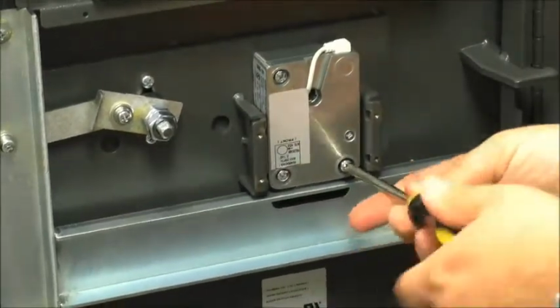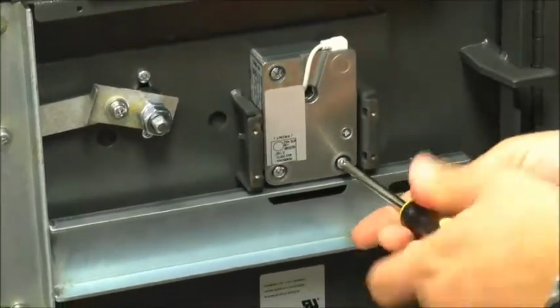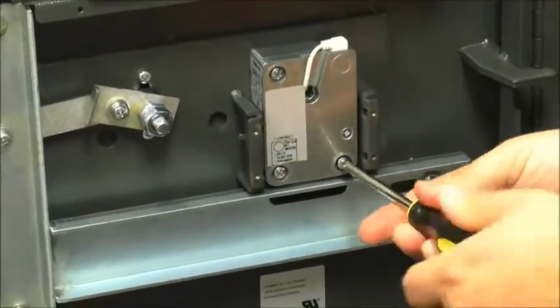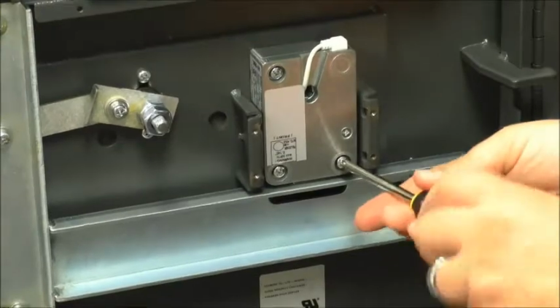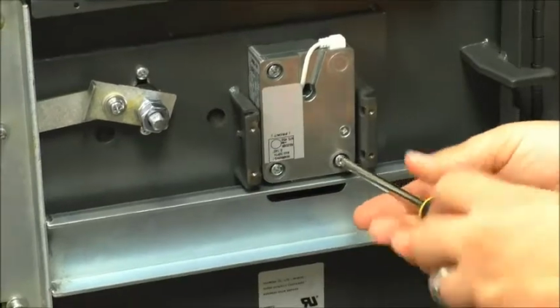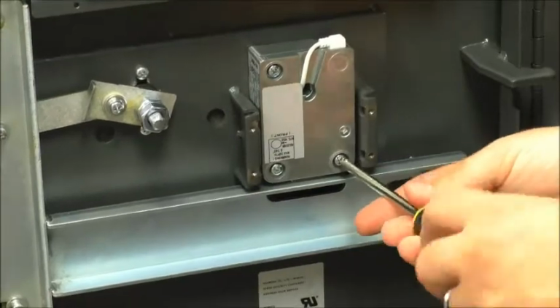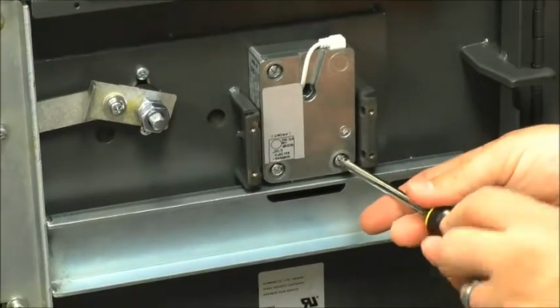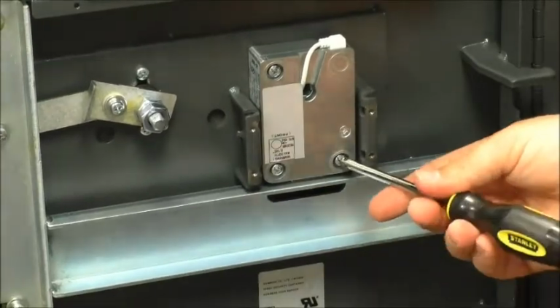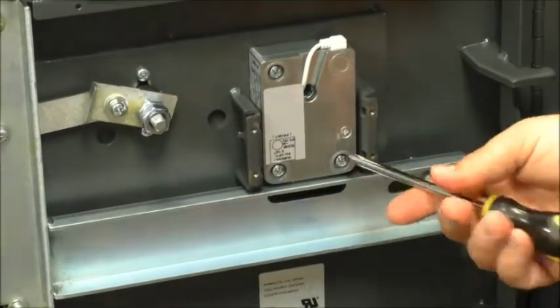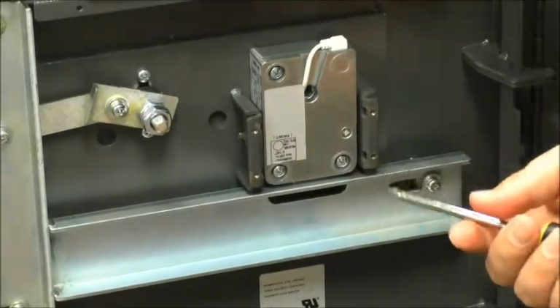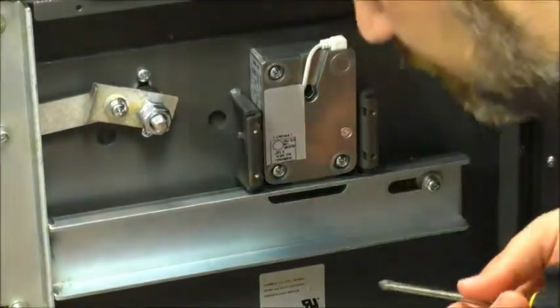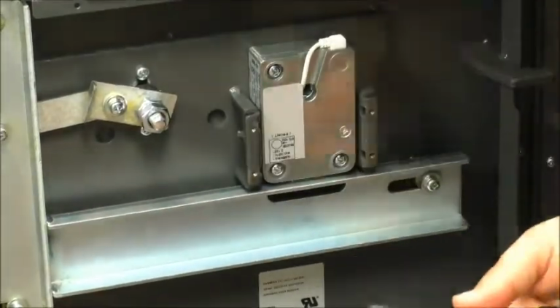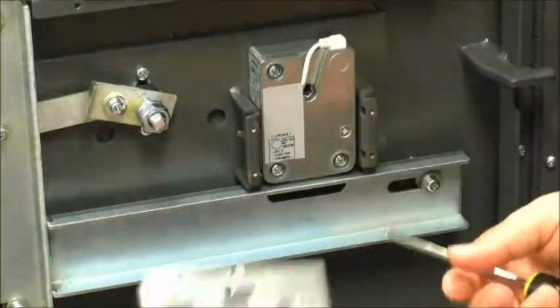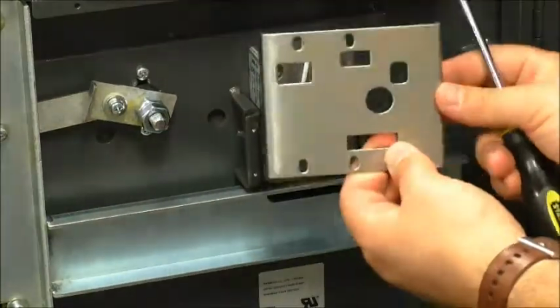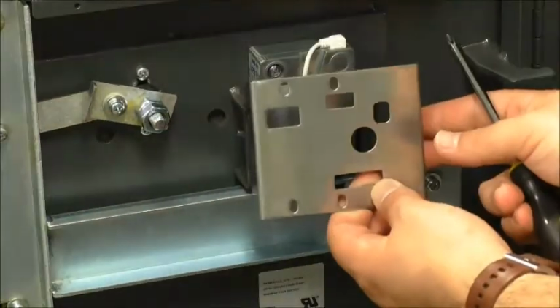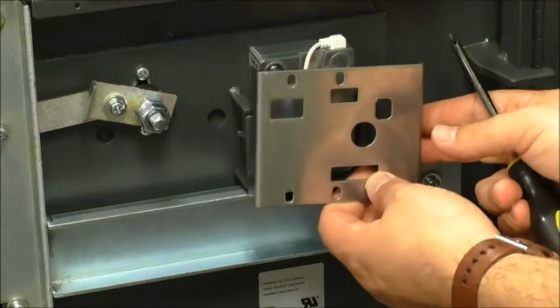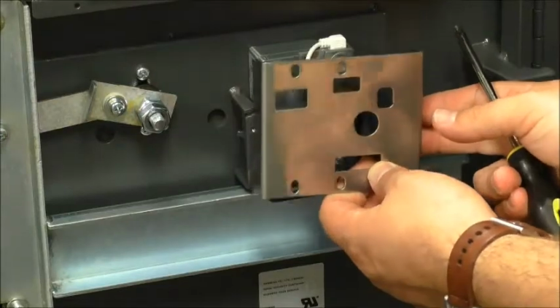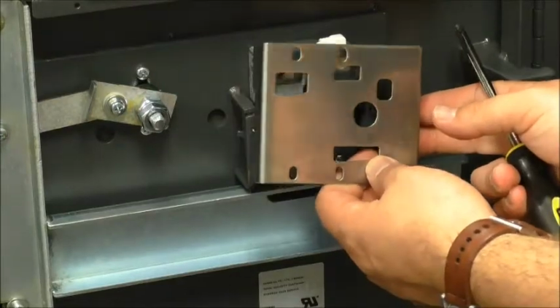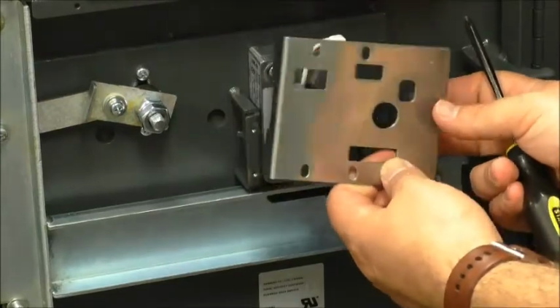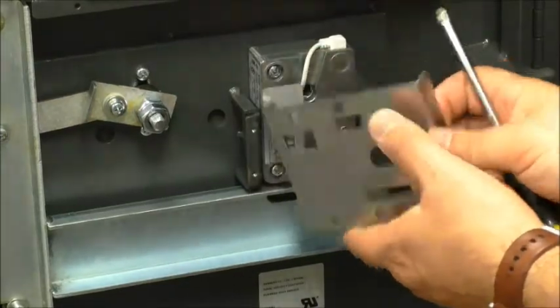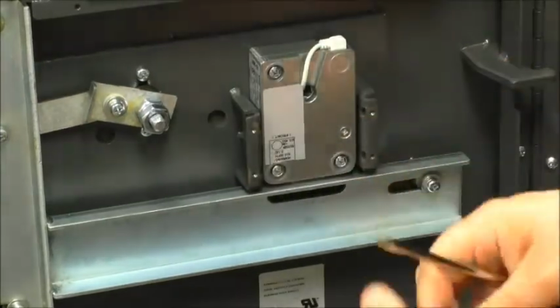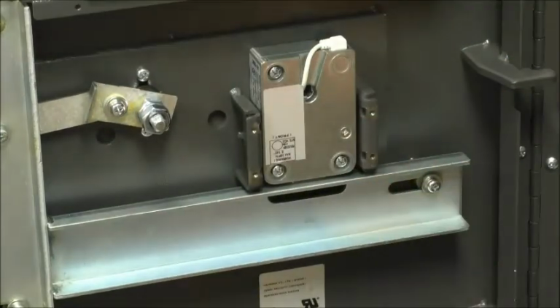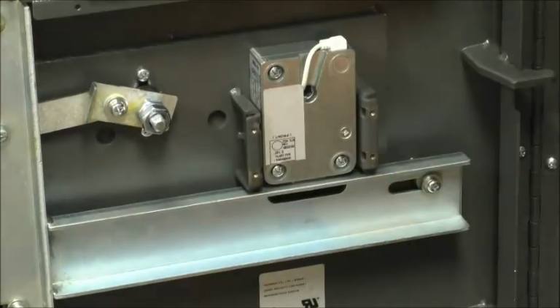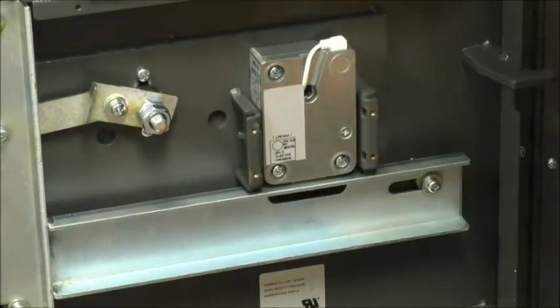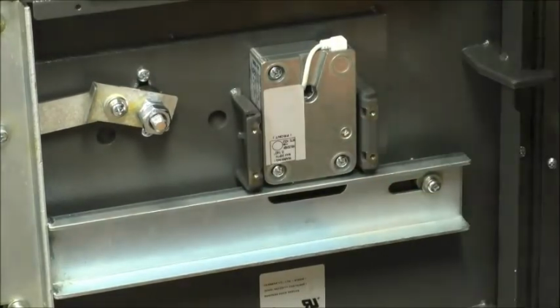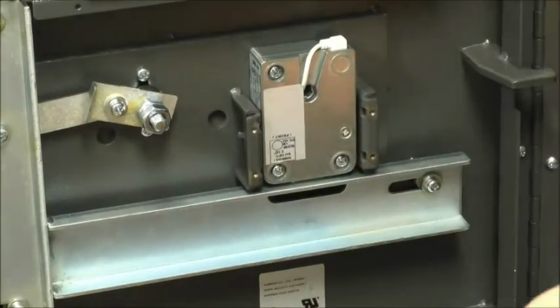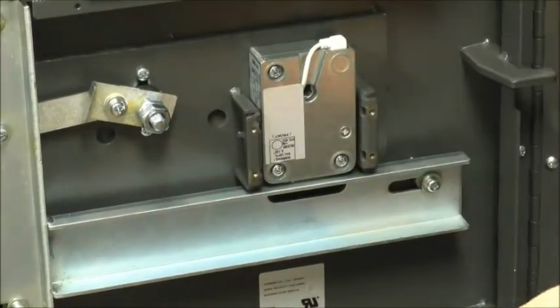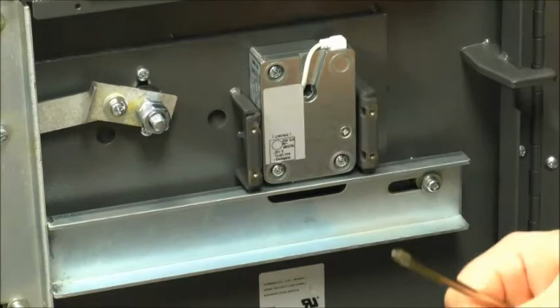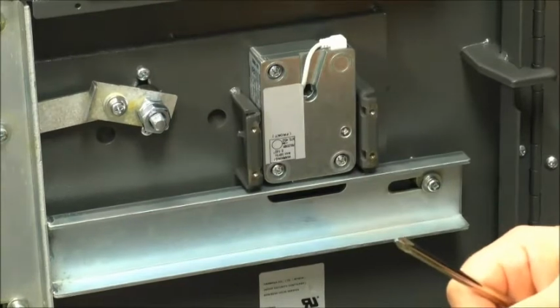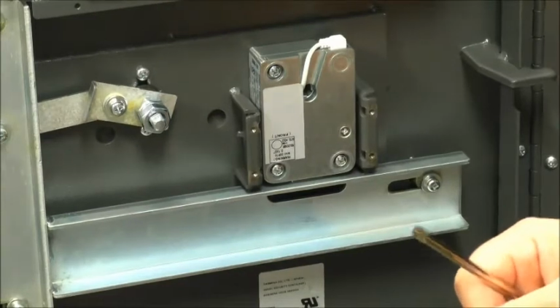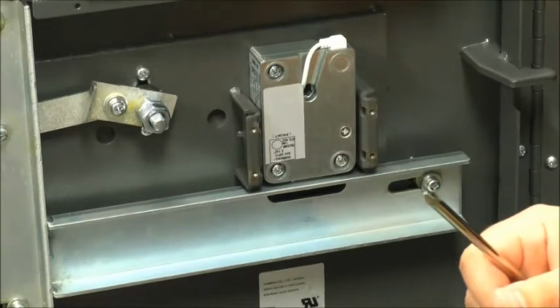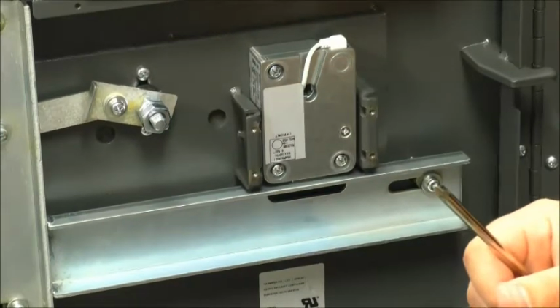On this particular ATM there is a back cover that we will install, but I would recommend installing that last until you've tested everything. Next we'll install the keypad on the front of the door.